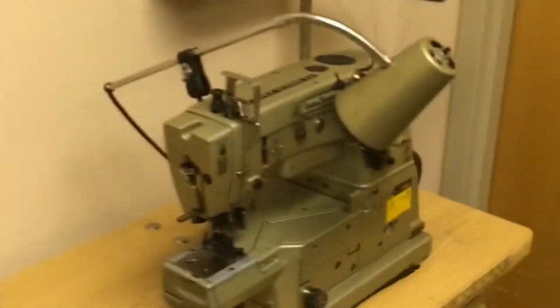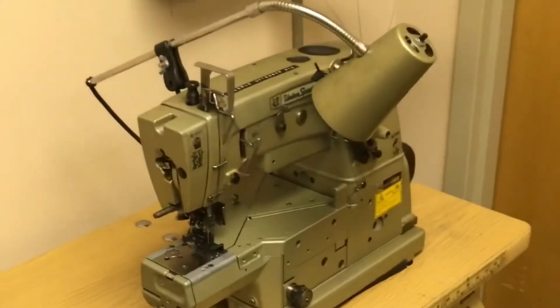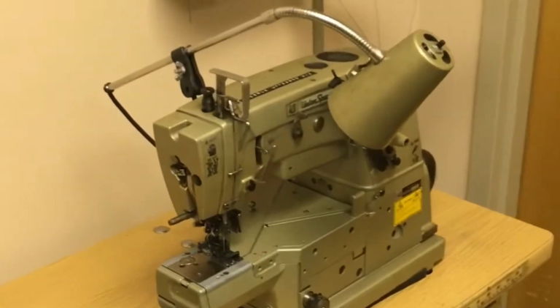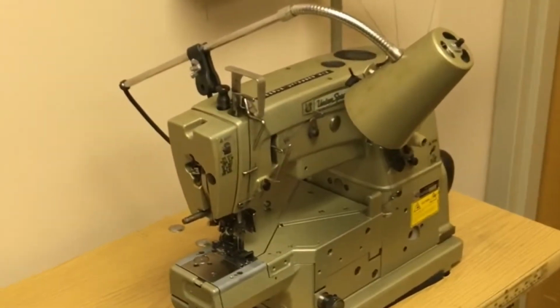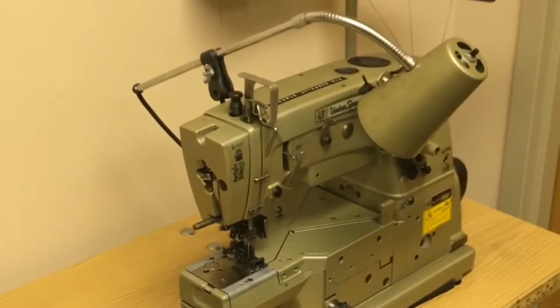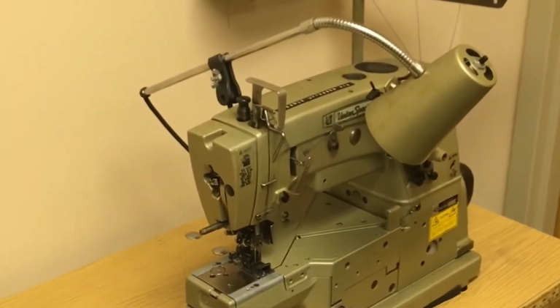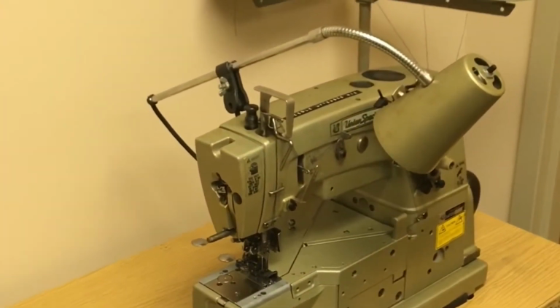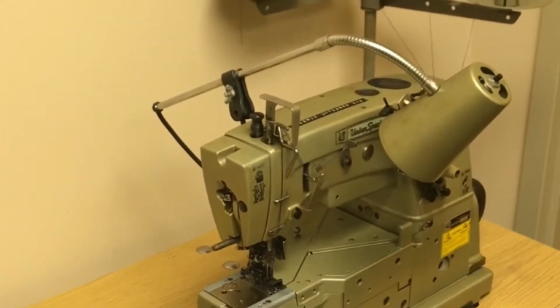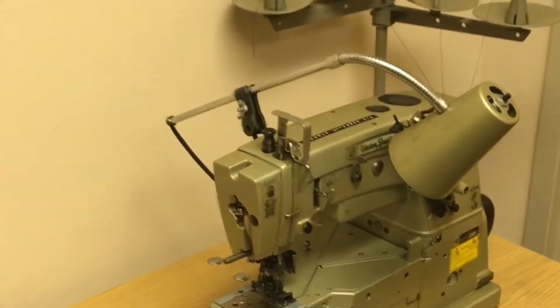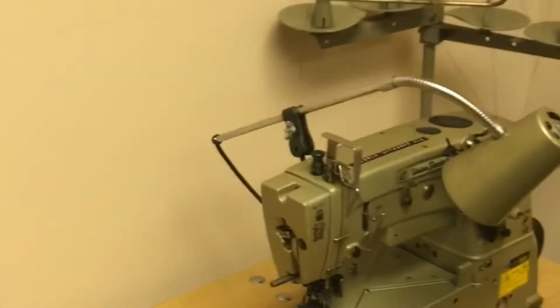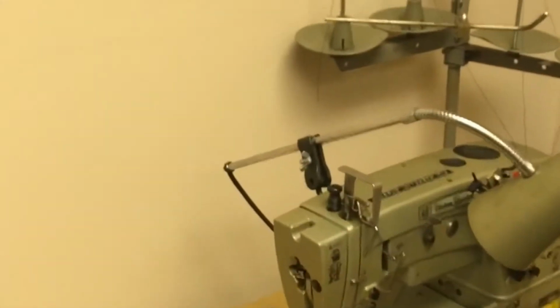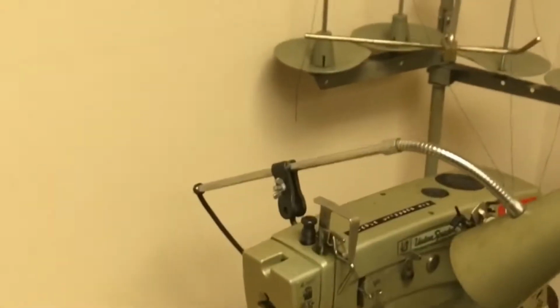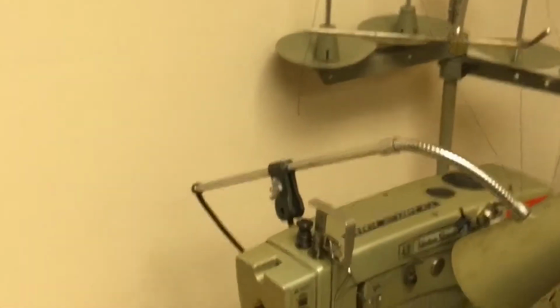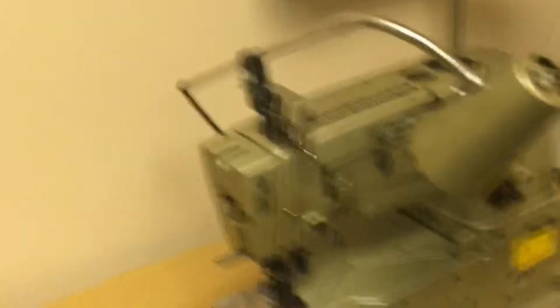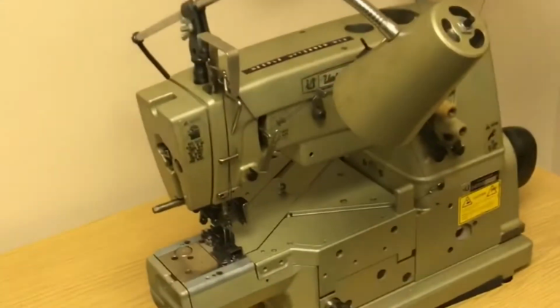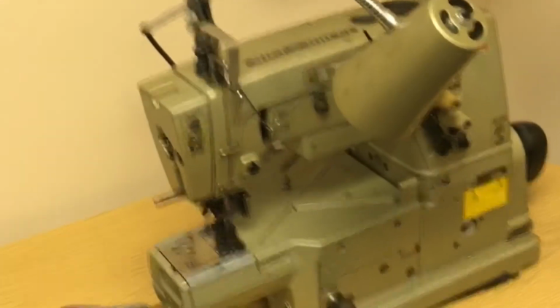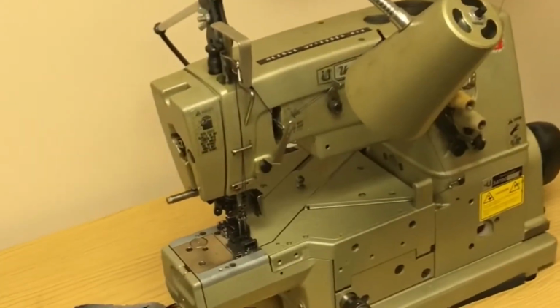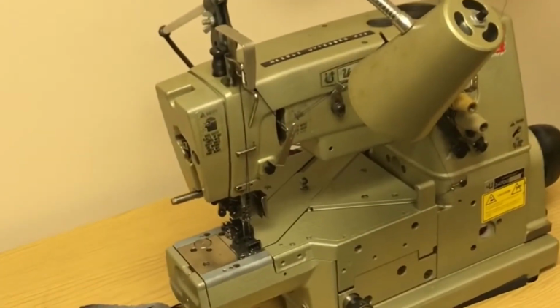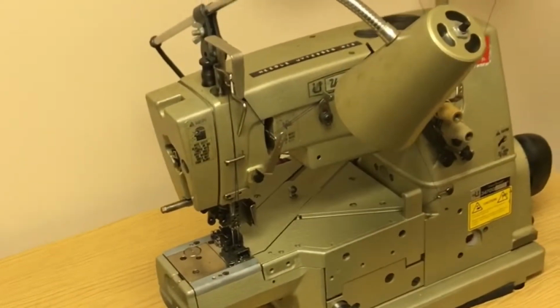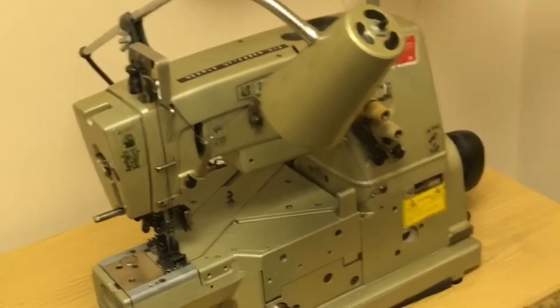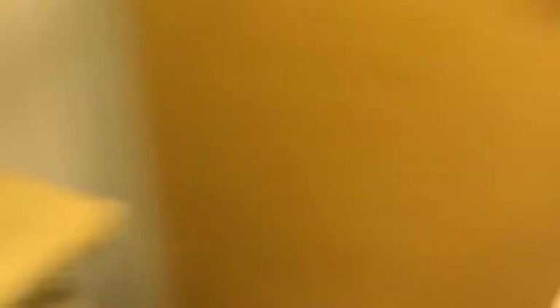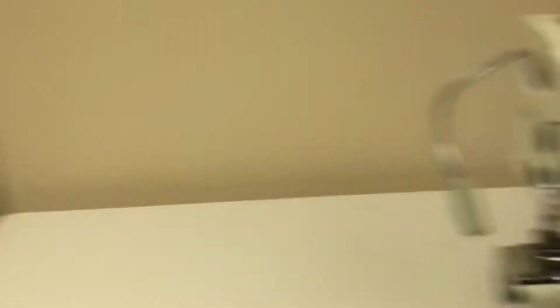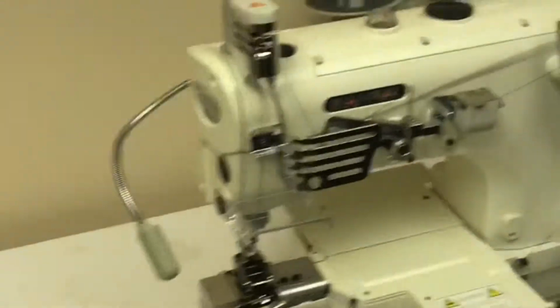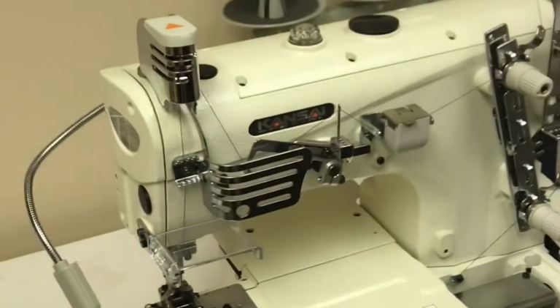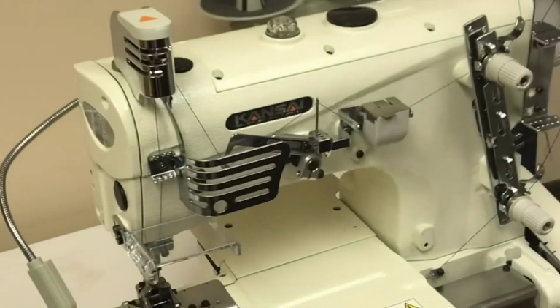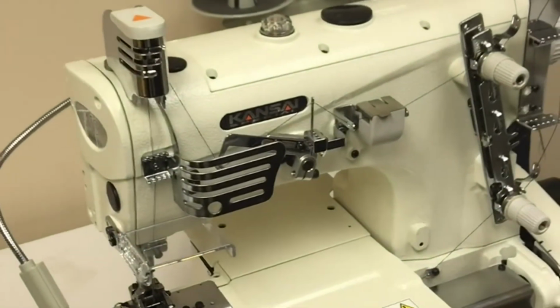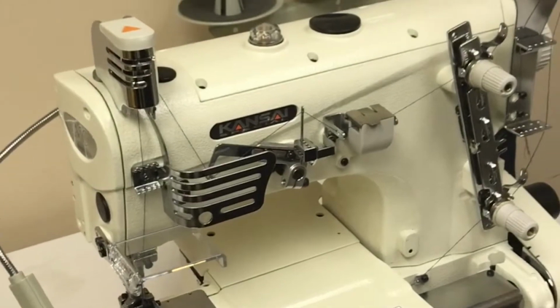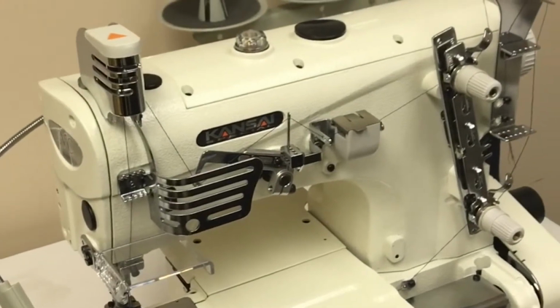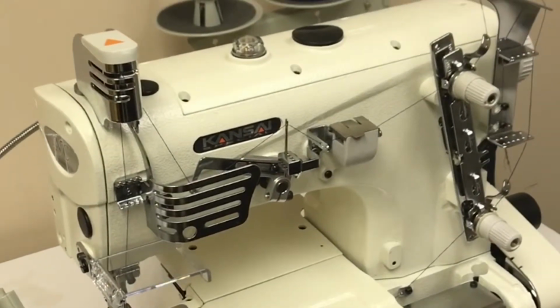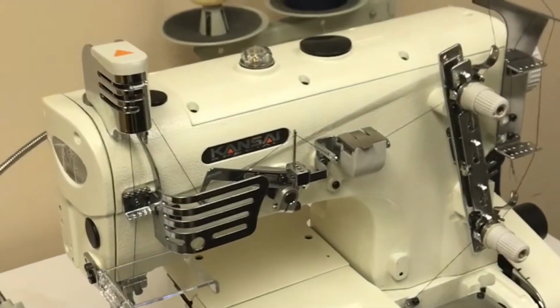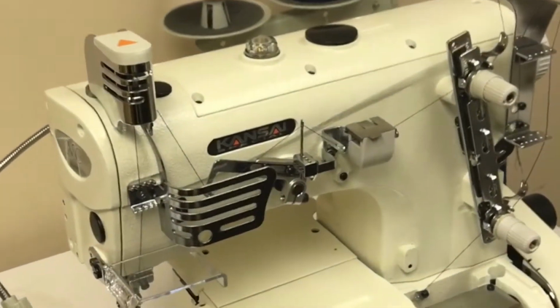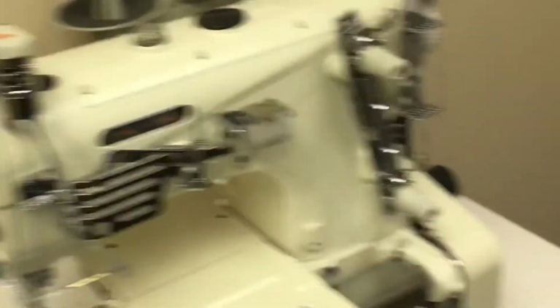Nice Union Special cover stitch machine for redoing t-shirt hems, dress hems, peplum tops — things like that. A really, really valuable repair machine. Chain stitch jeans hemmer can be used on anything with a rolled hem.